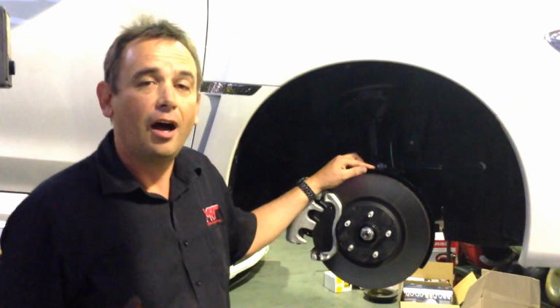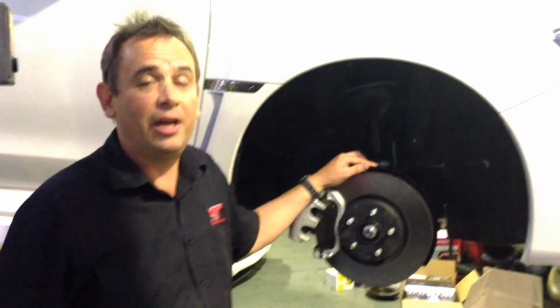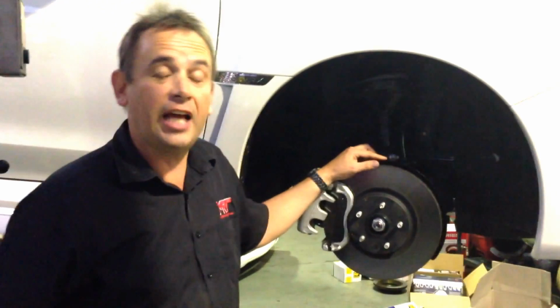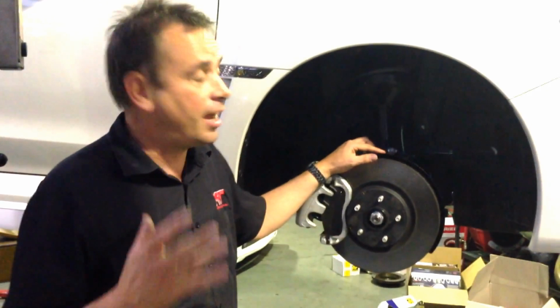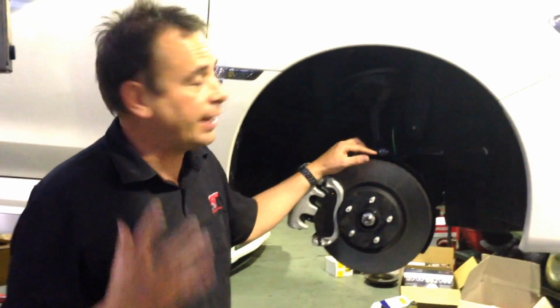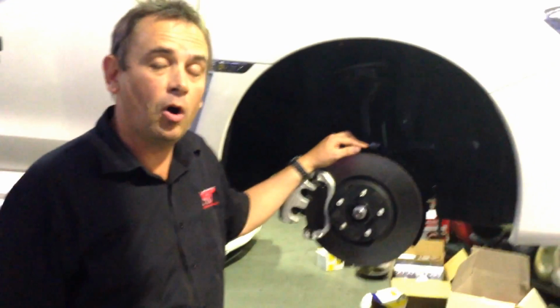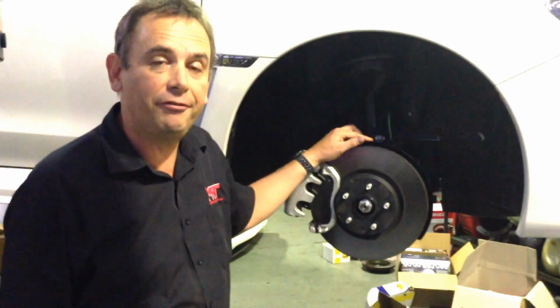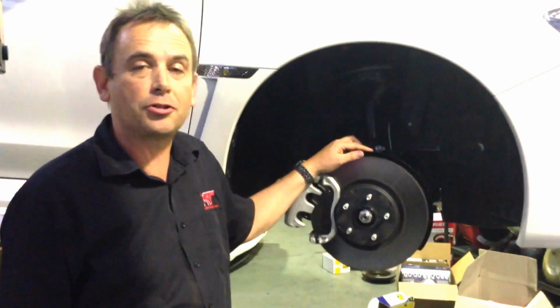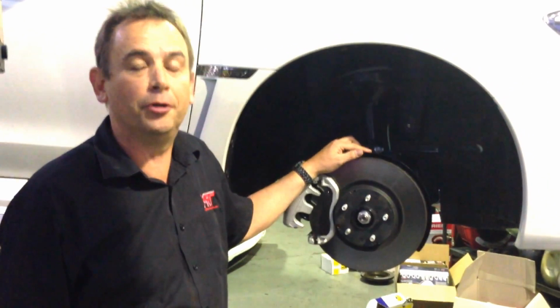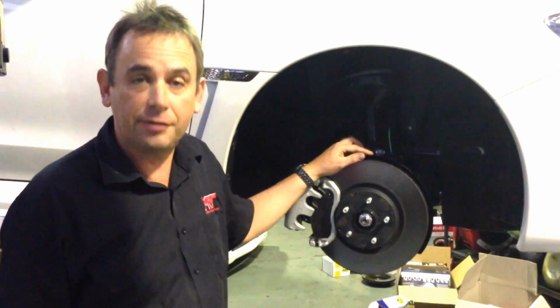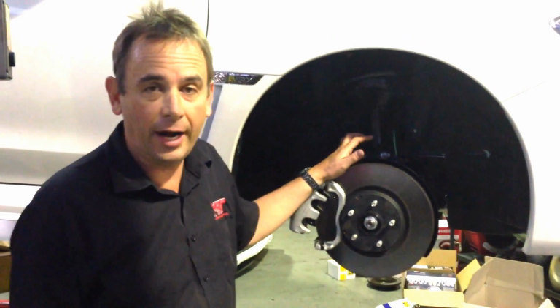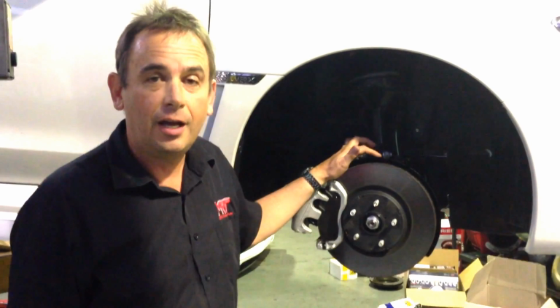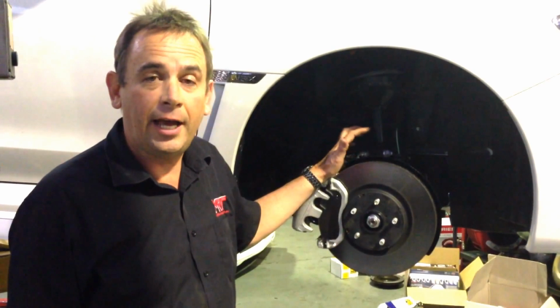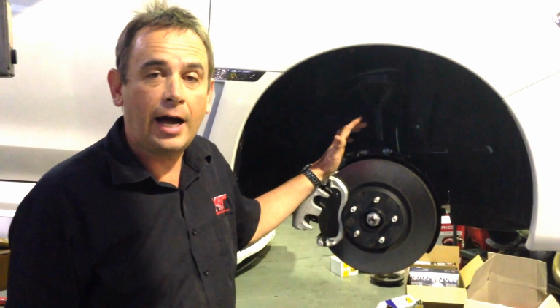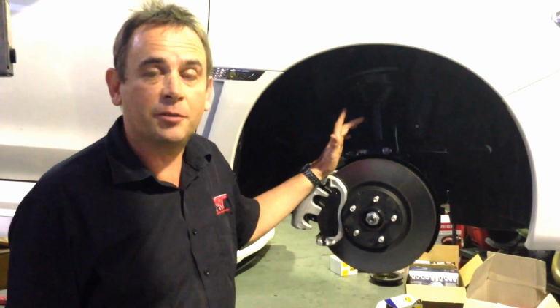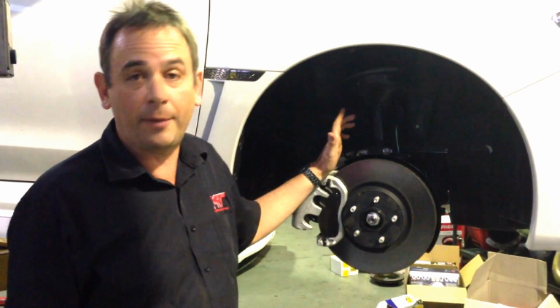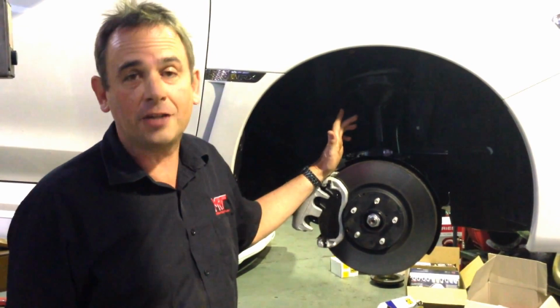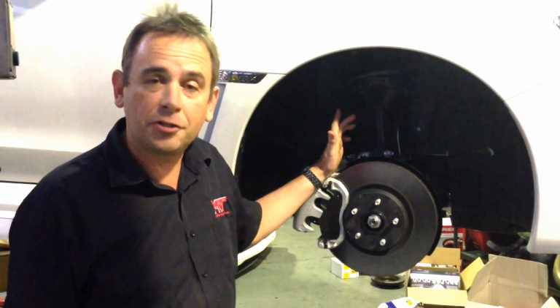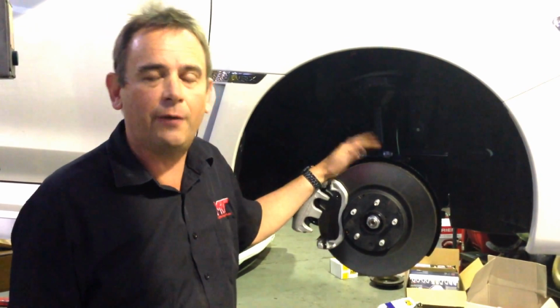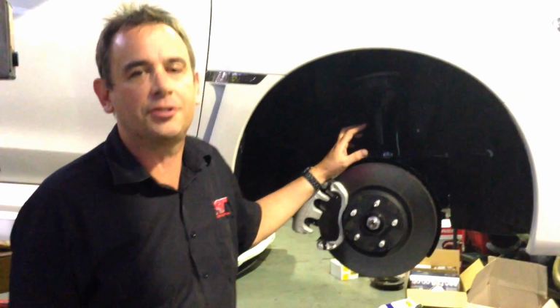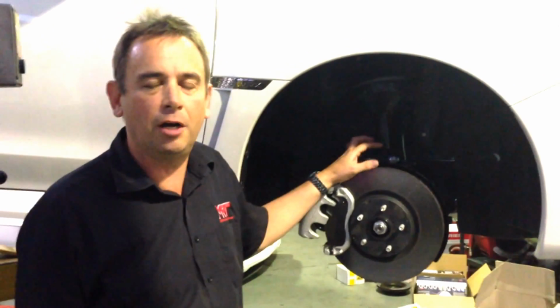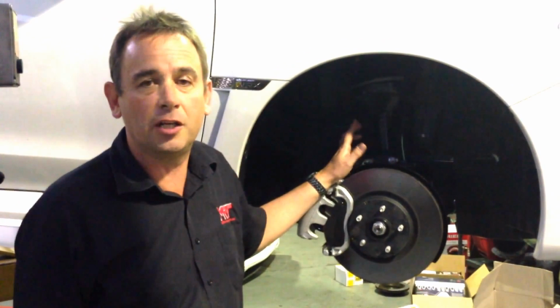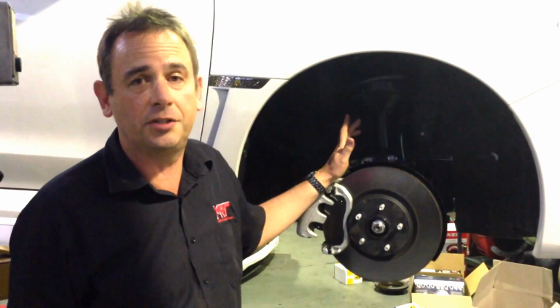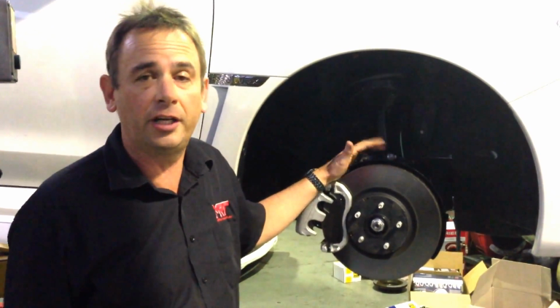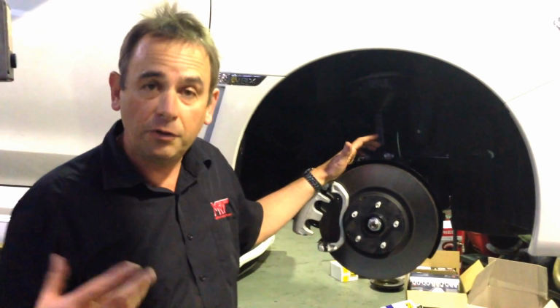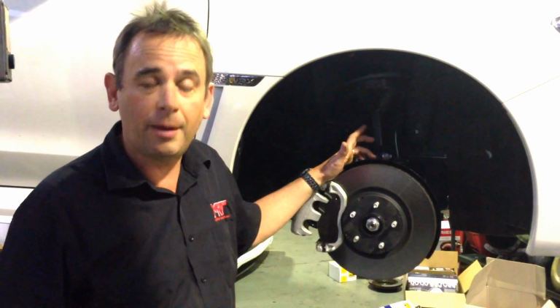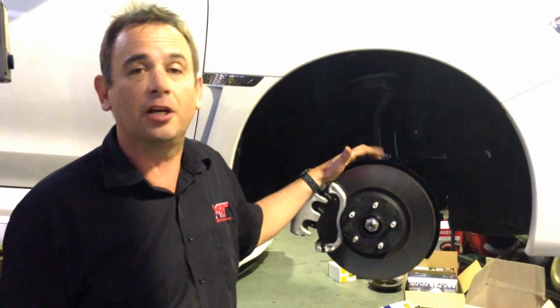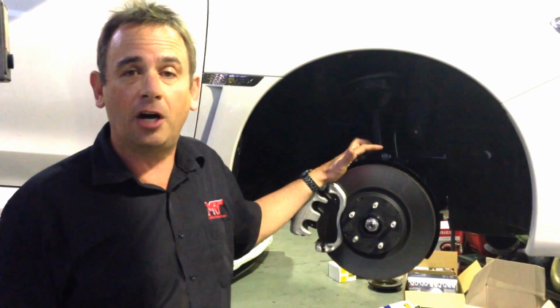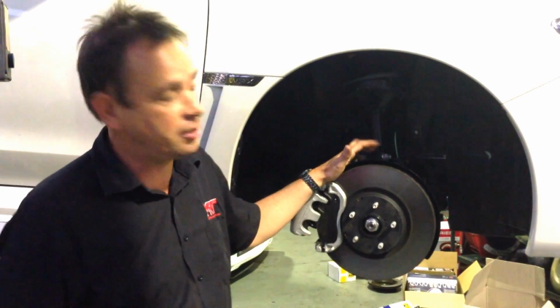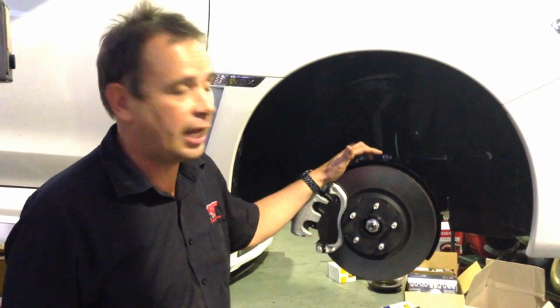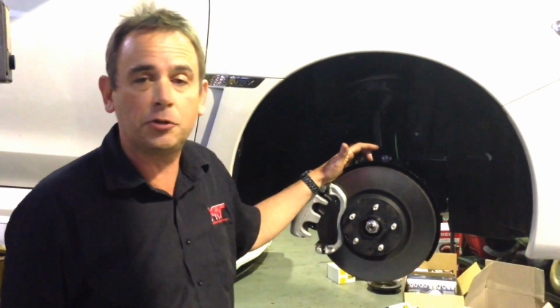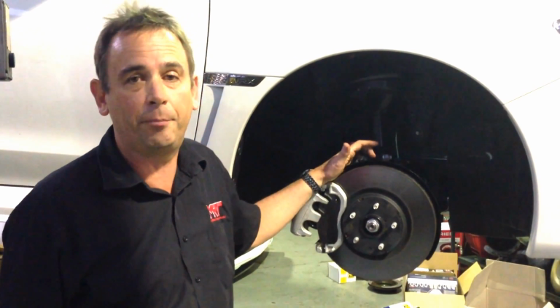Hi, I'm Brett. This is a video update on the MY15 Subaru WRX. In our updates that we've spoken about in the past, we've done two video updates on our road testing as well as the delivery. We've shown some updates on the dyno testing. Today we're going to talk about the brakes.